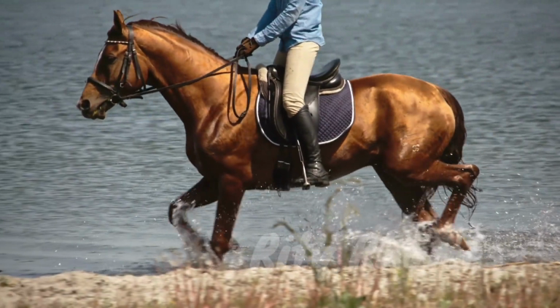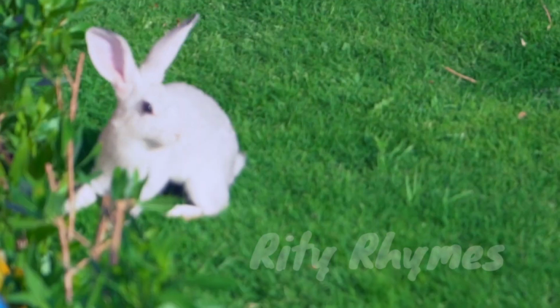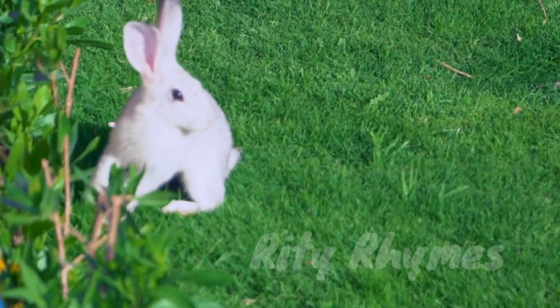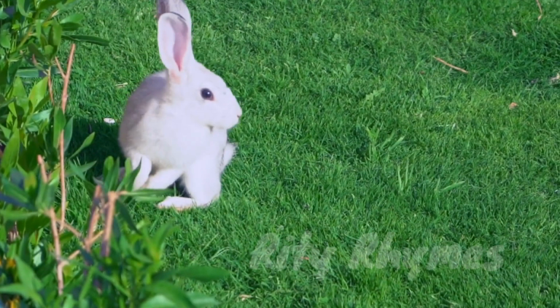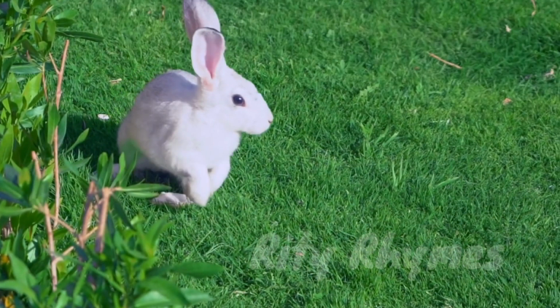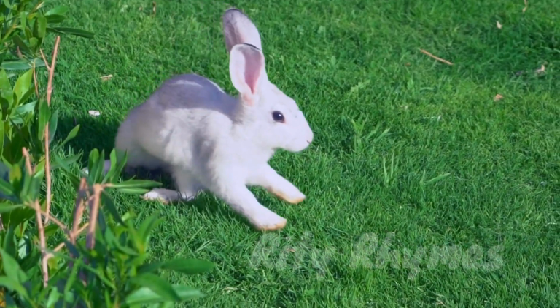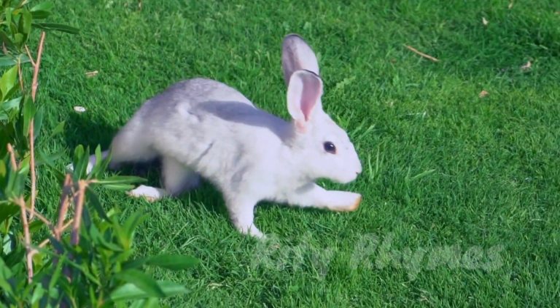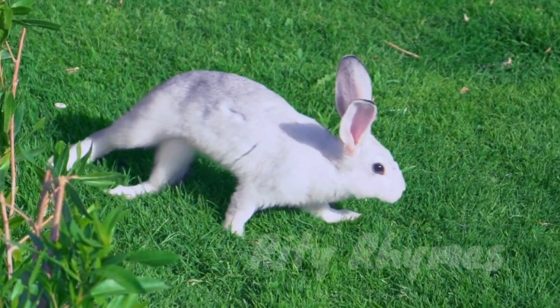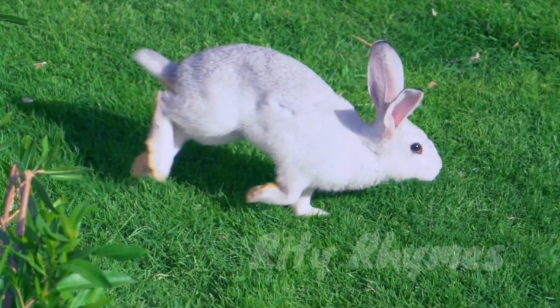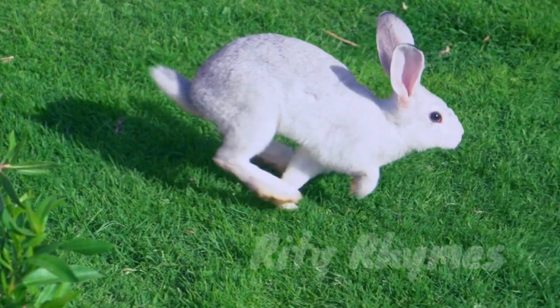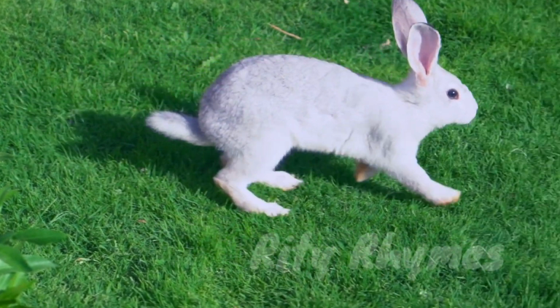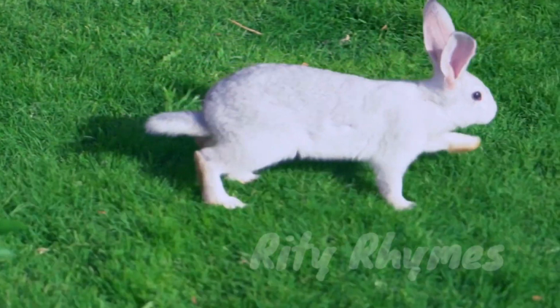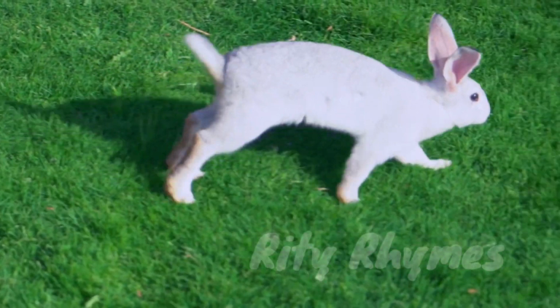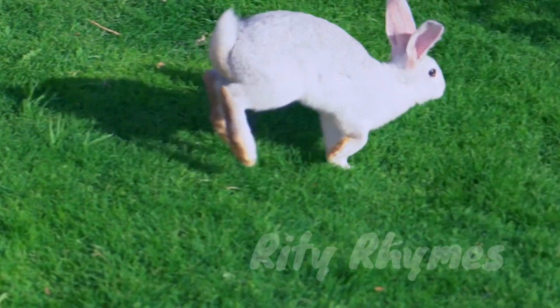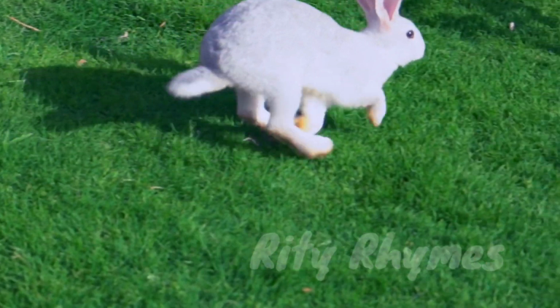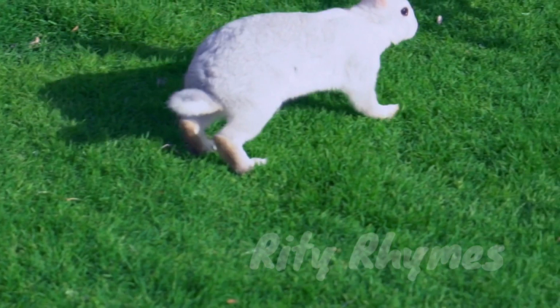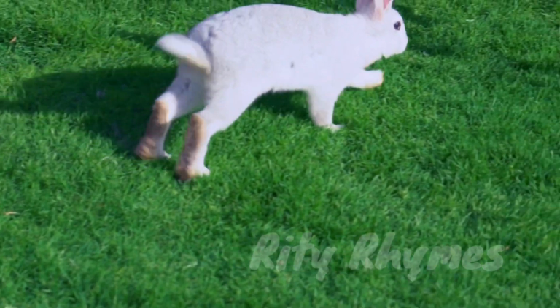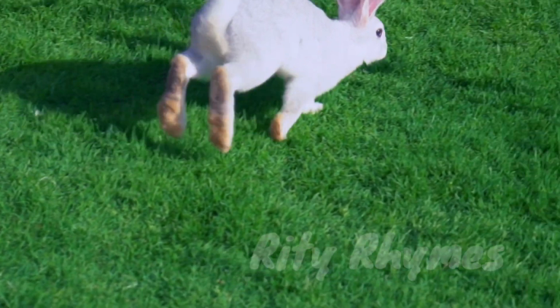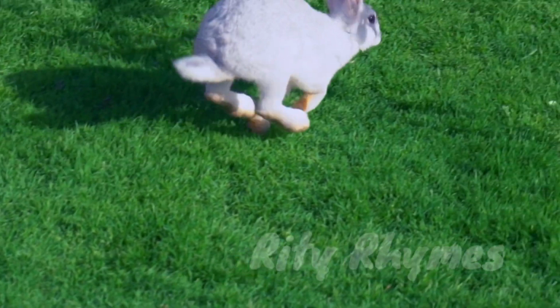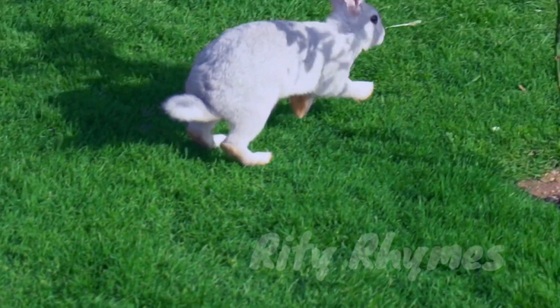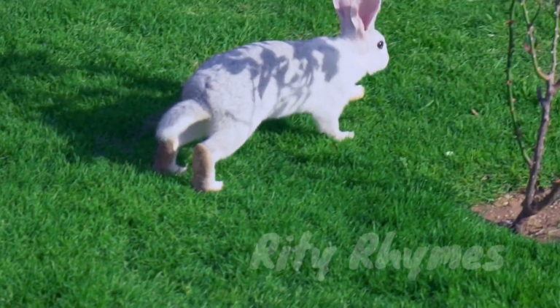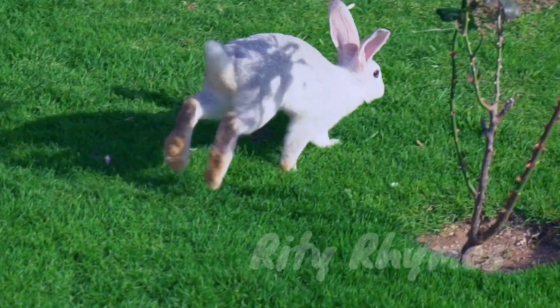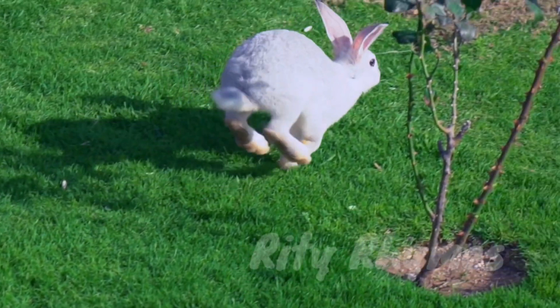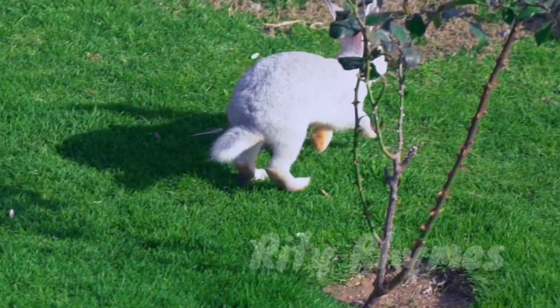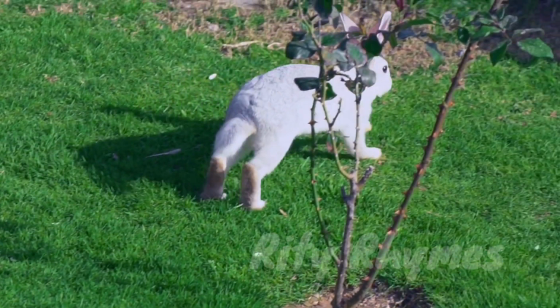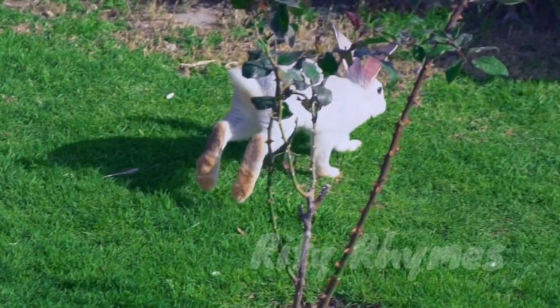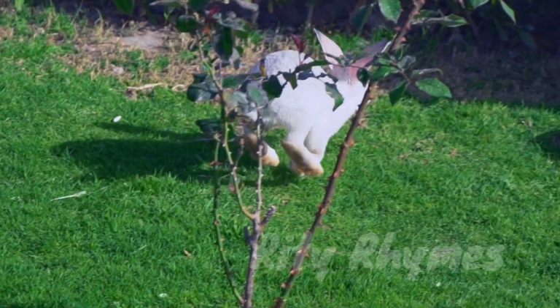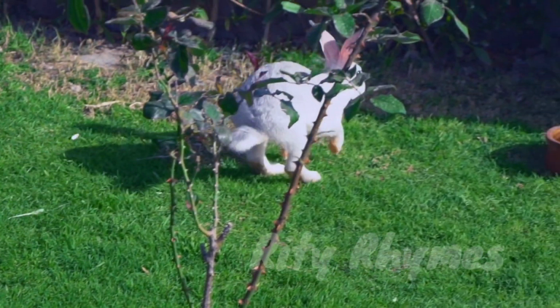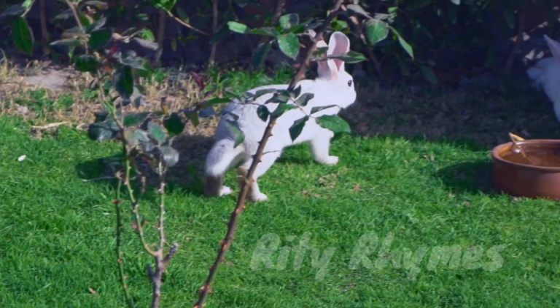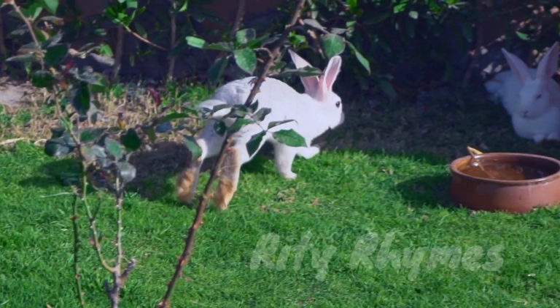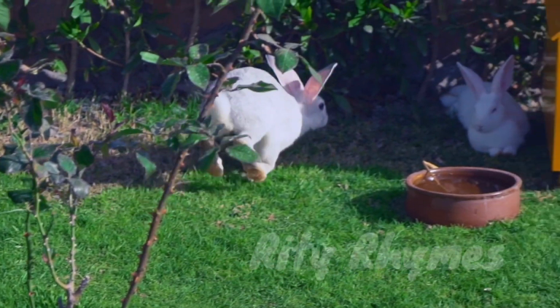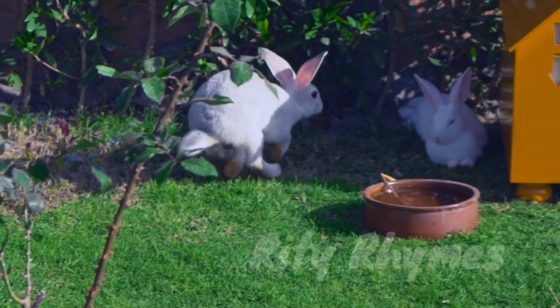Rabbit. R-A-B-B-I-T. Rabbit. The rabbit is a very cute animal.